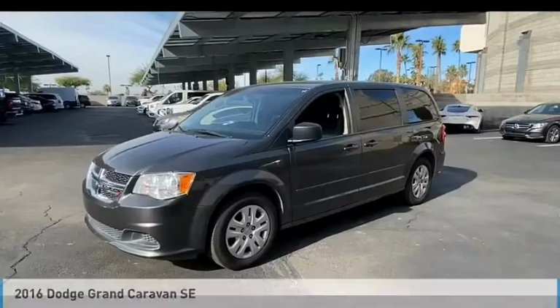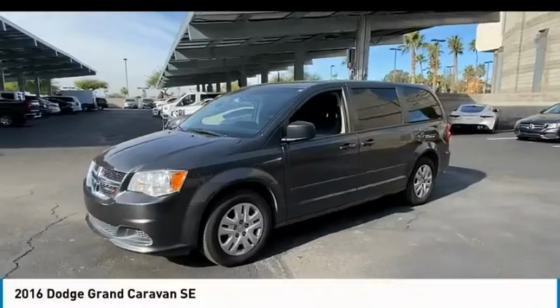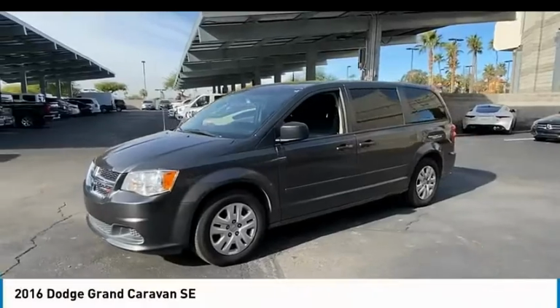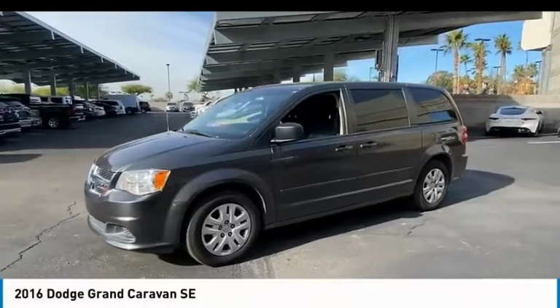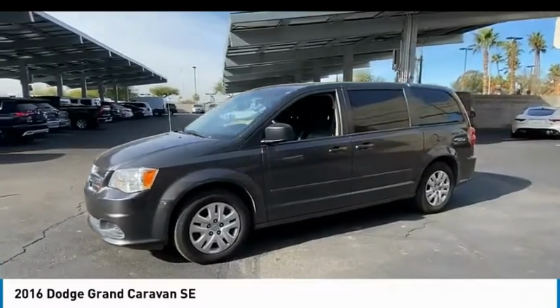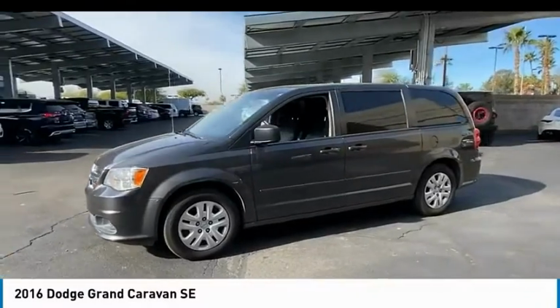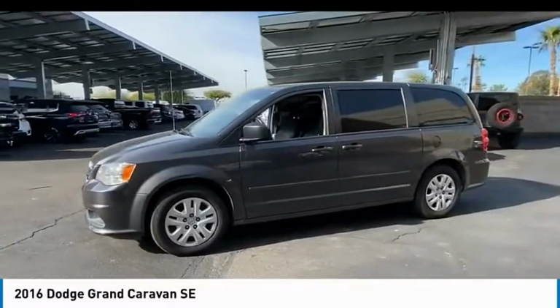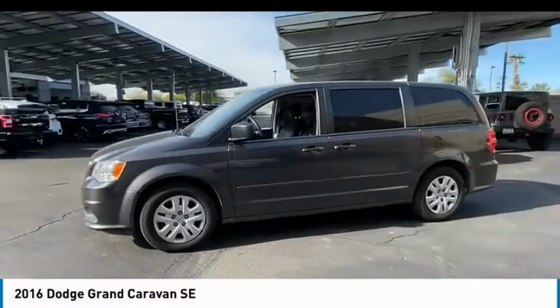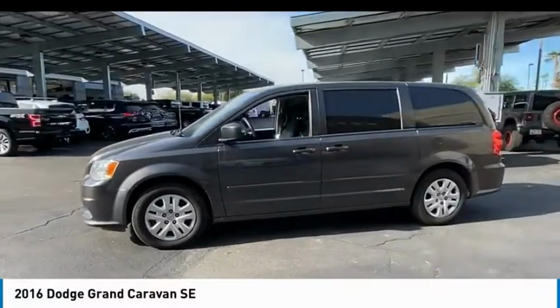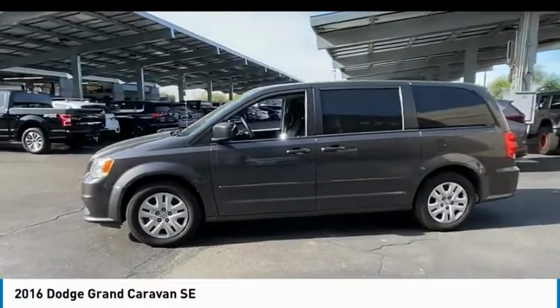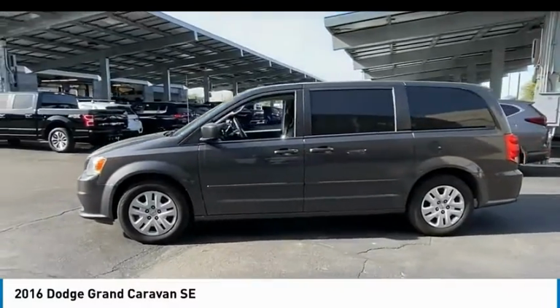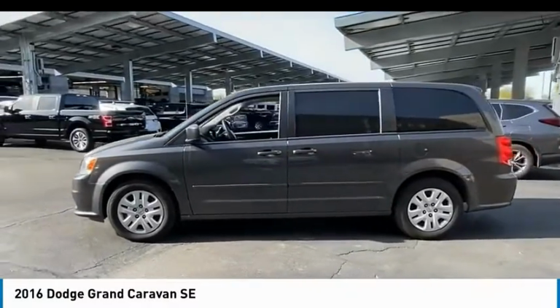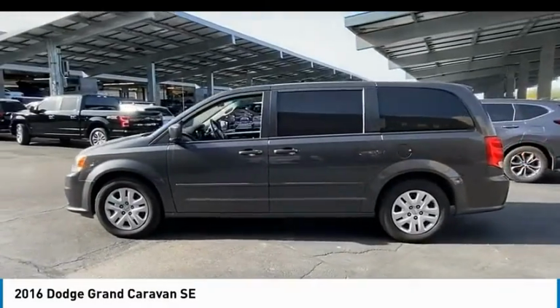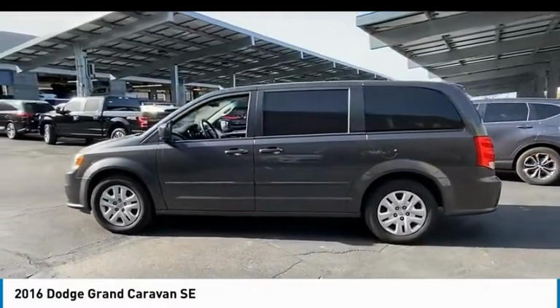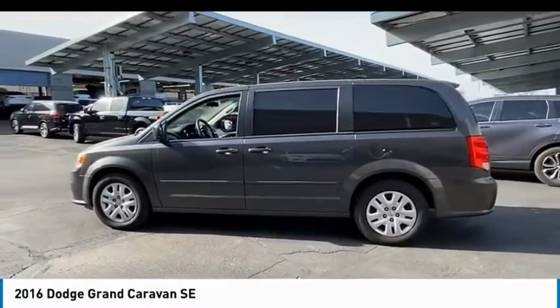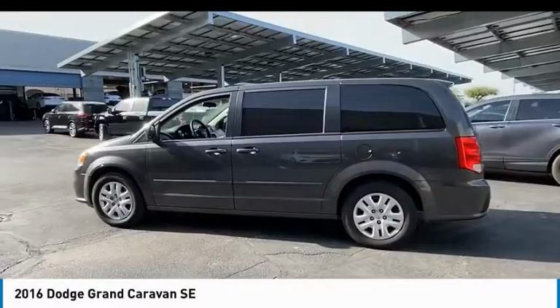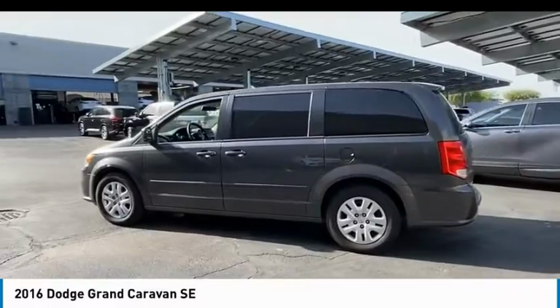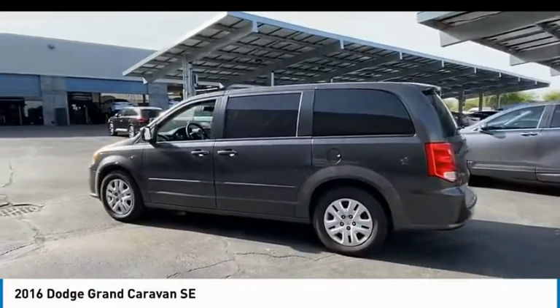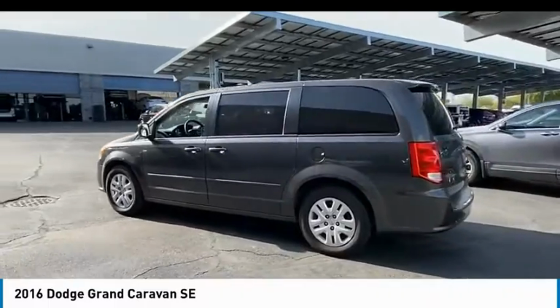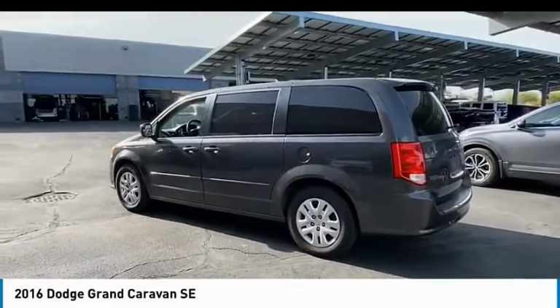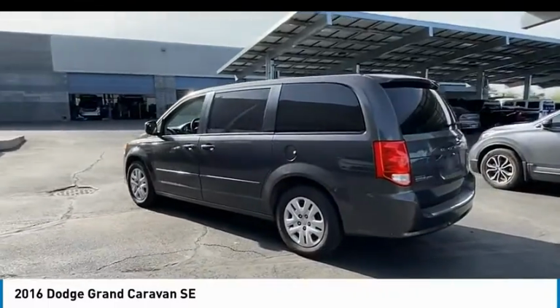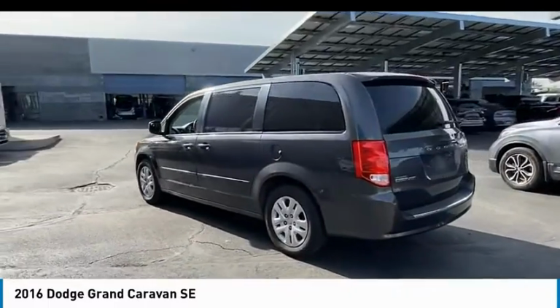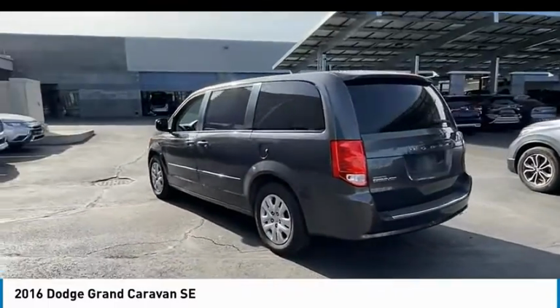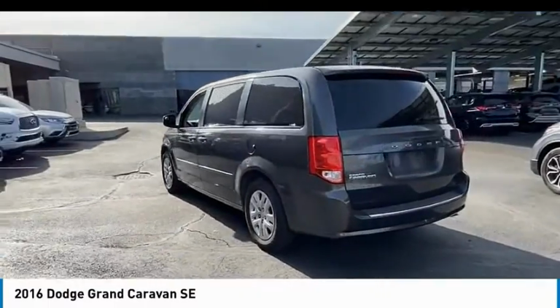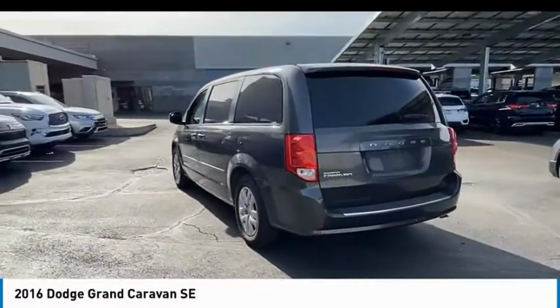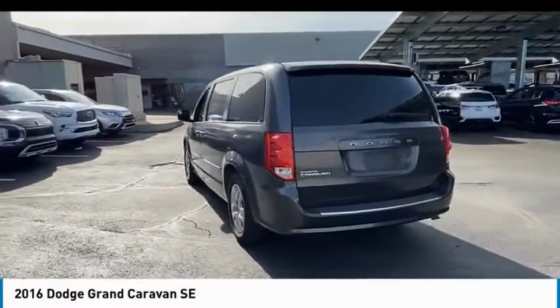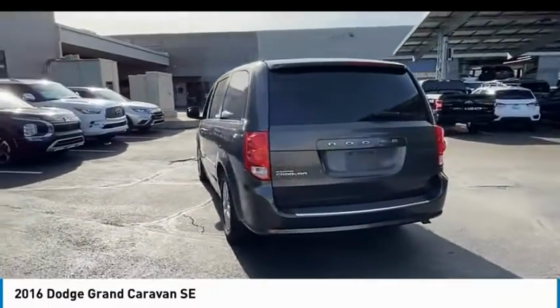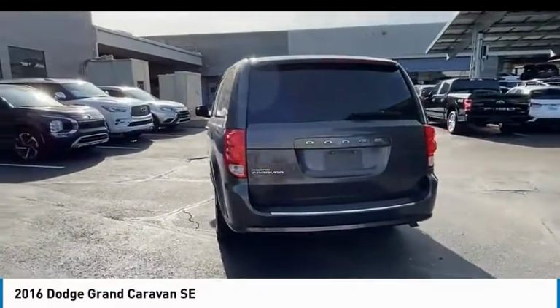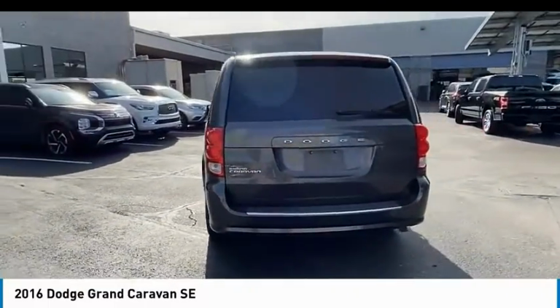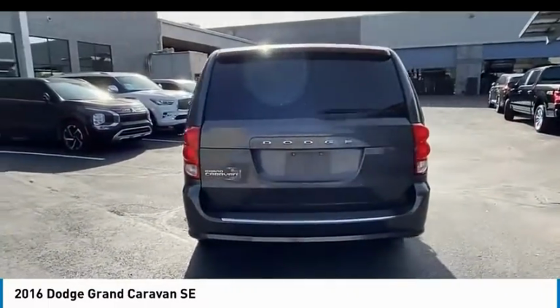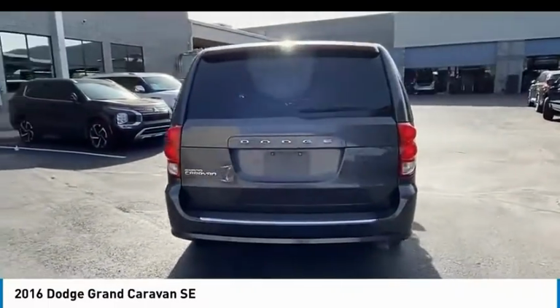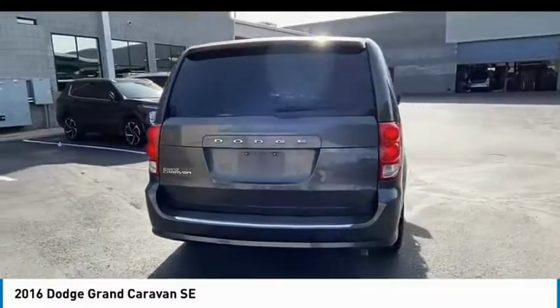Looking for the right vehicle? Check out the 2016 Grand Caravan. The Dodge Grand Caravan received the government's highest front and side crash rating of 5 stars.